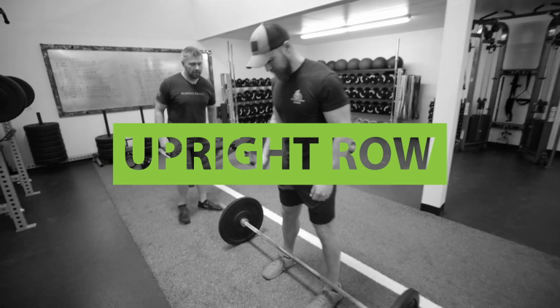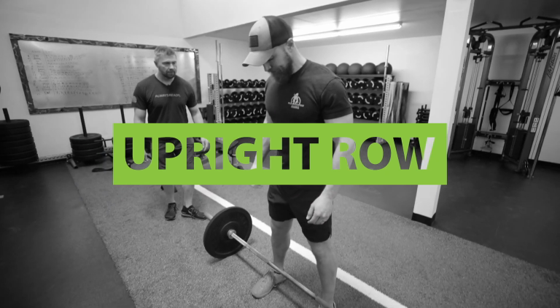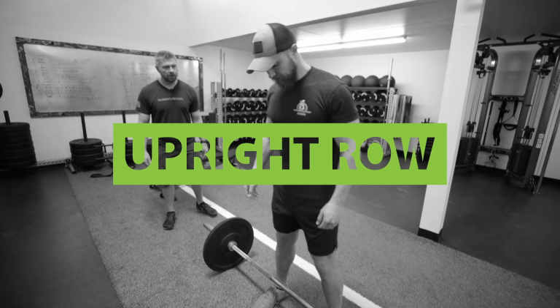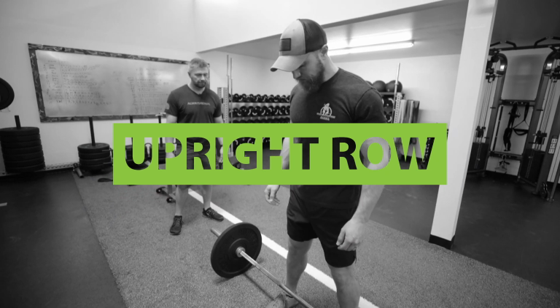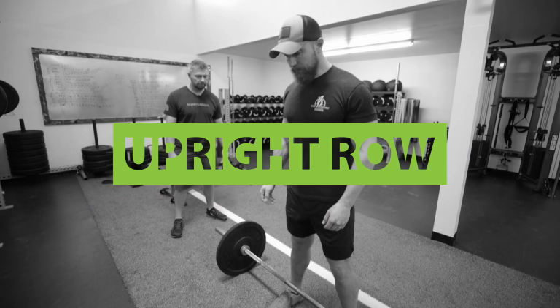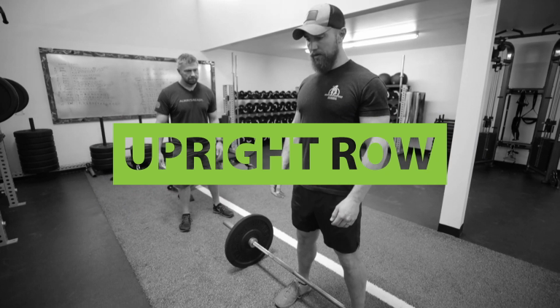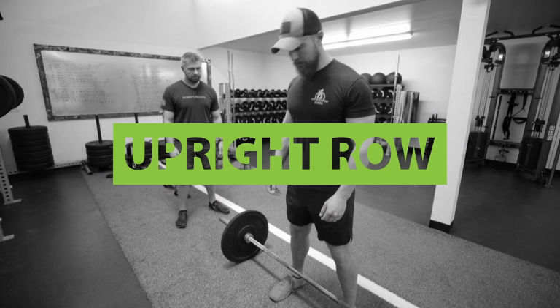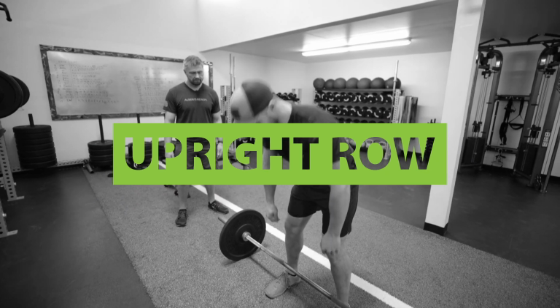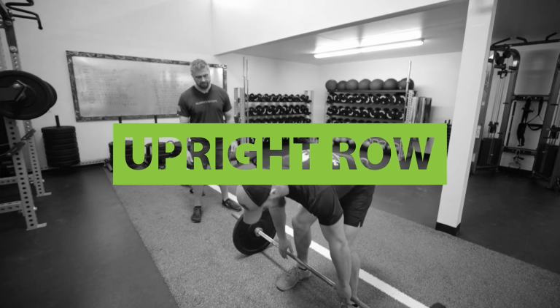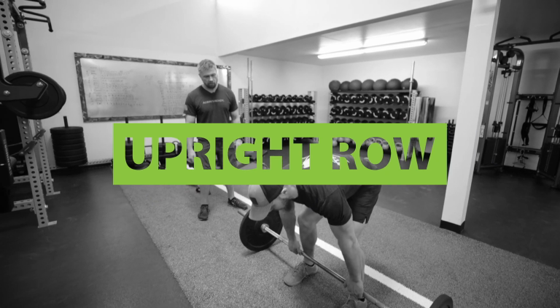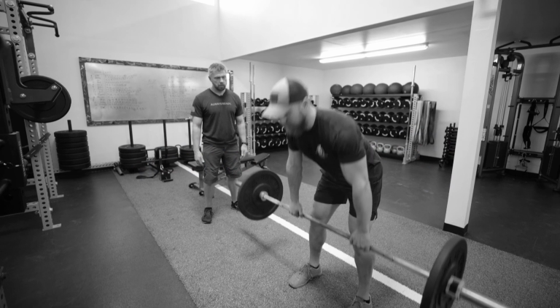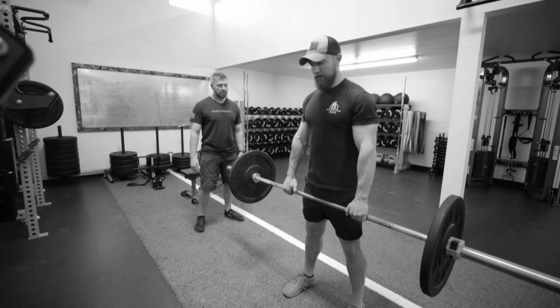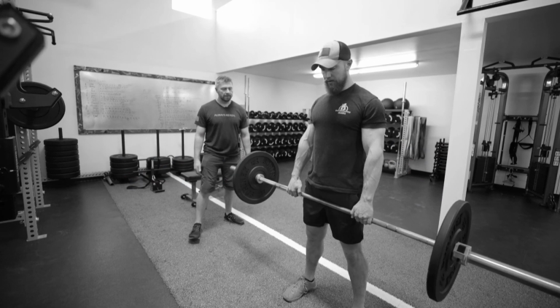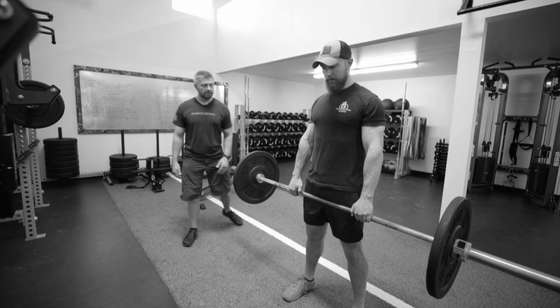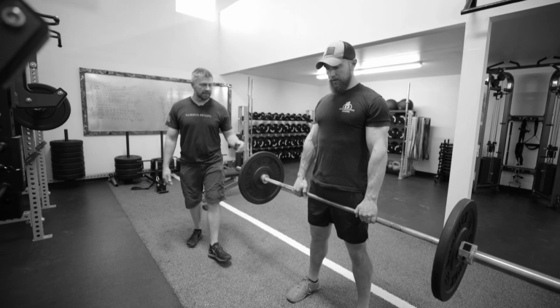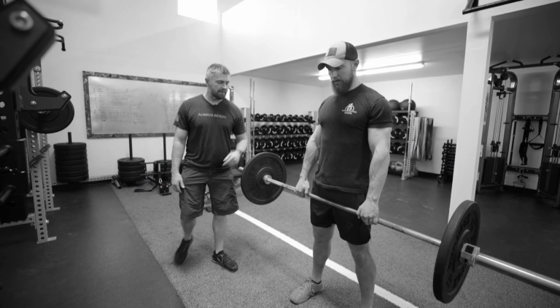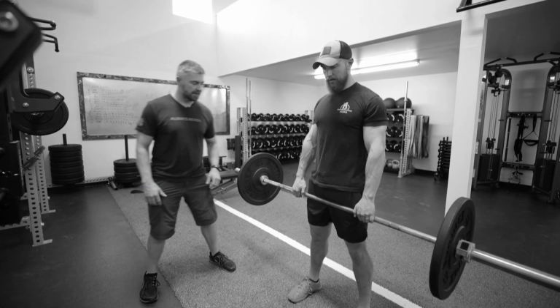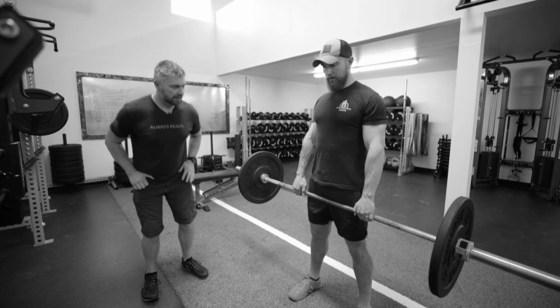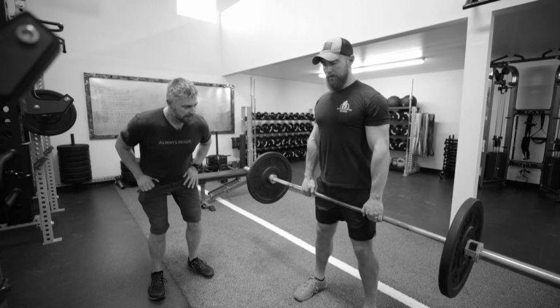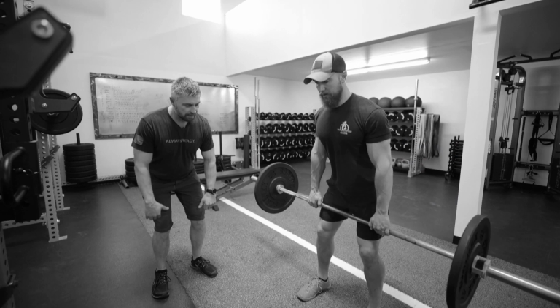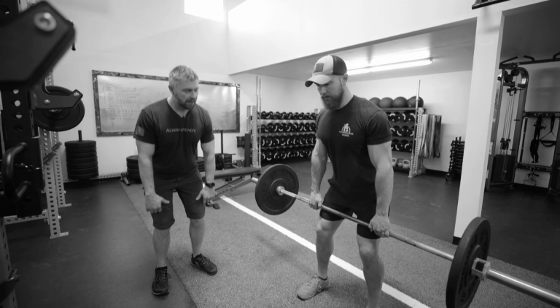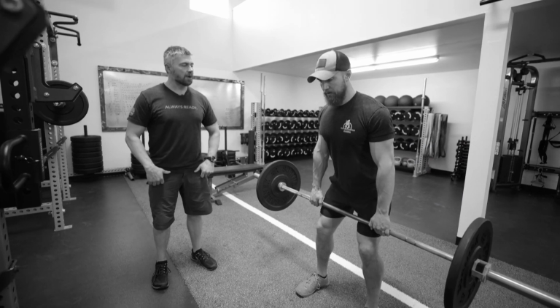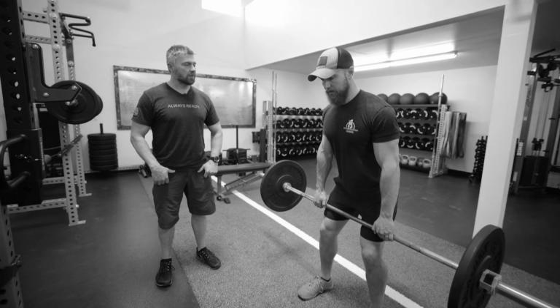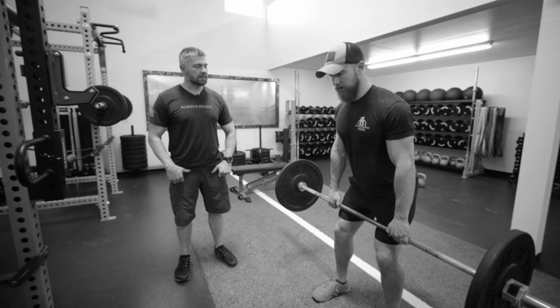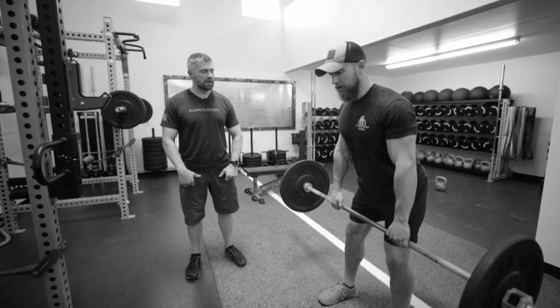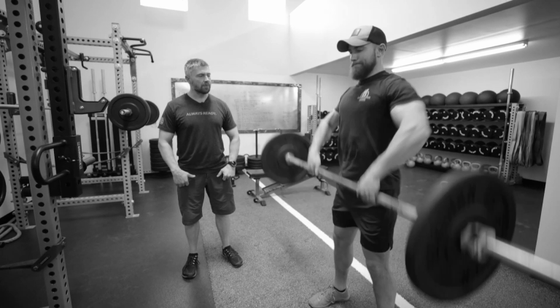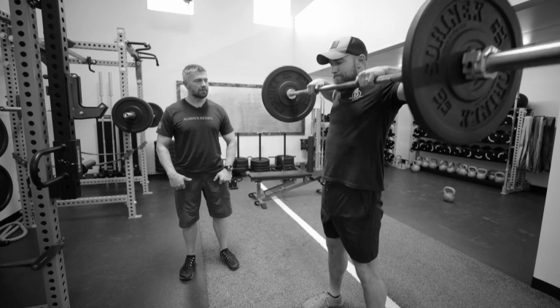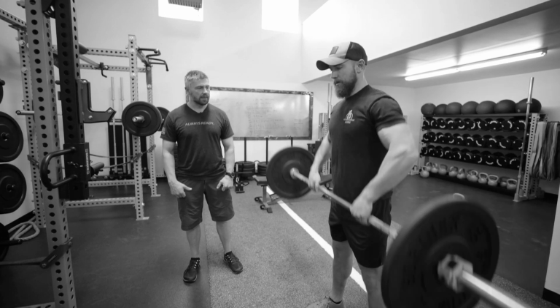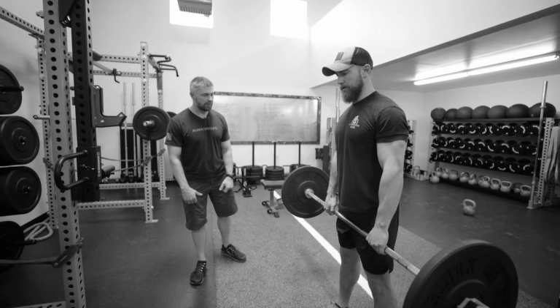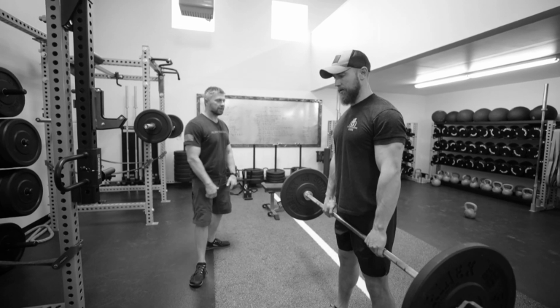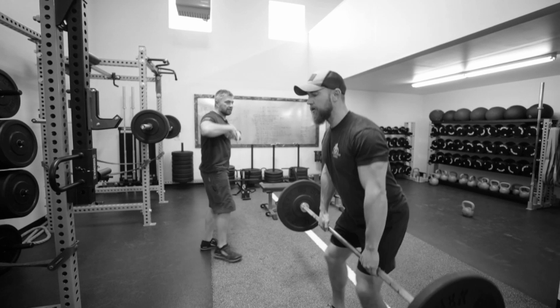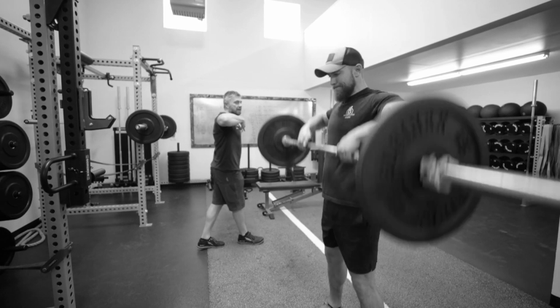We're gonna do an upright row. Now he's gonna push his hips back and he's gonna try to bump the bar with his quads, gain a little momentum, and pull with his elbows up.